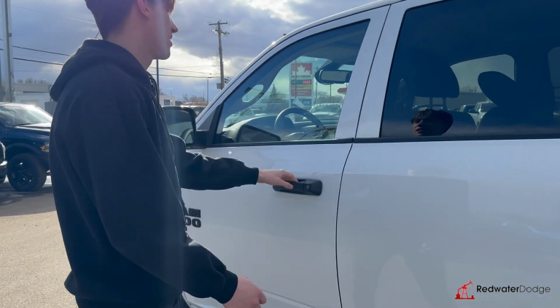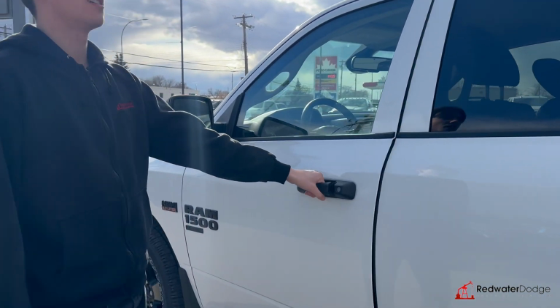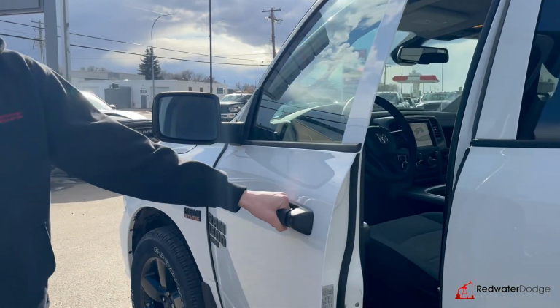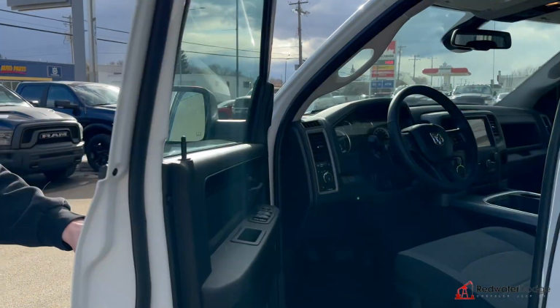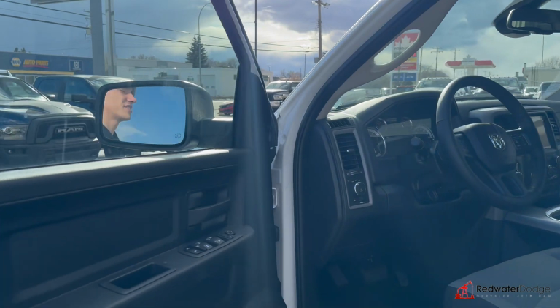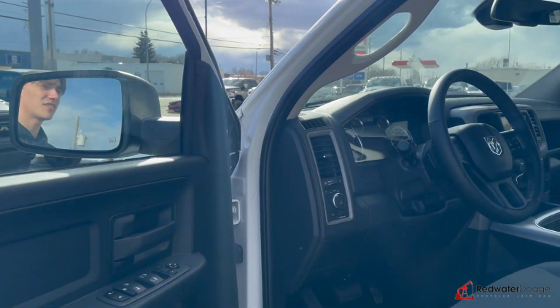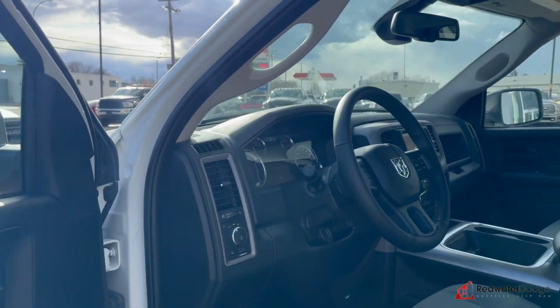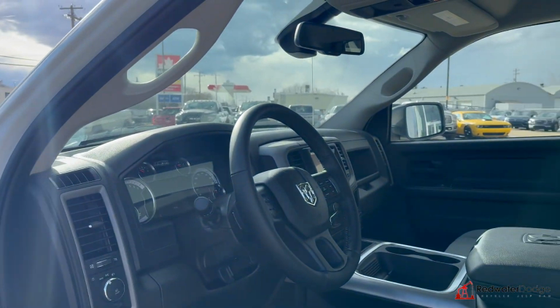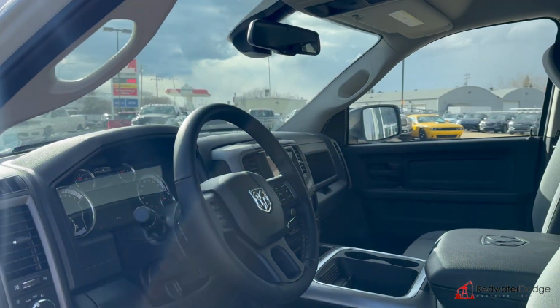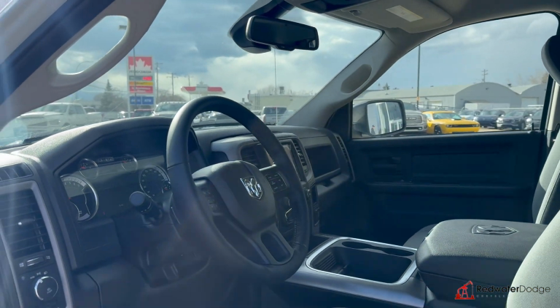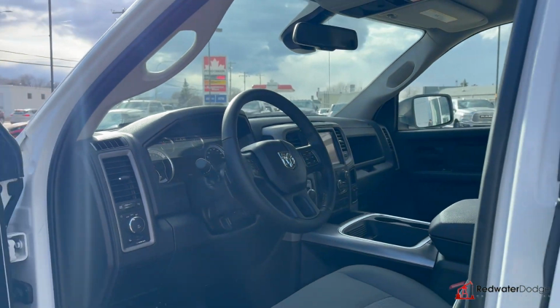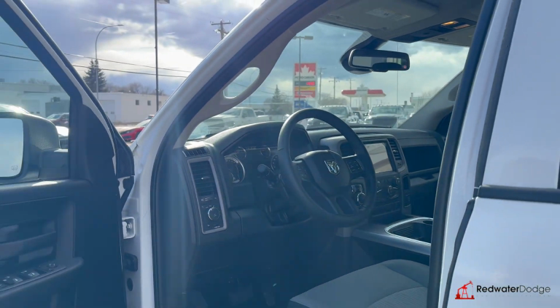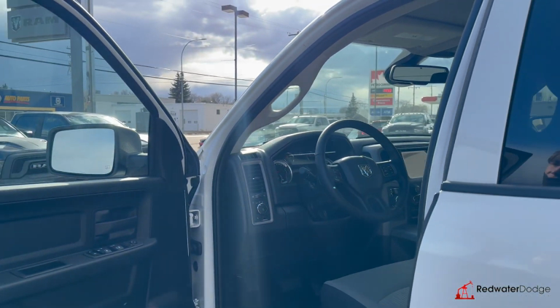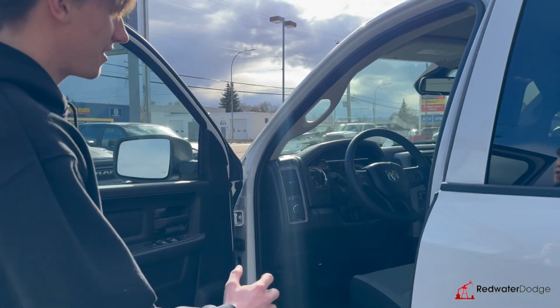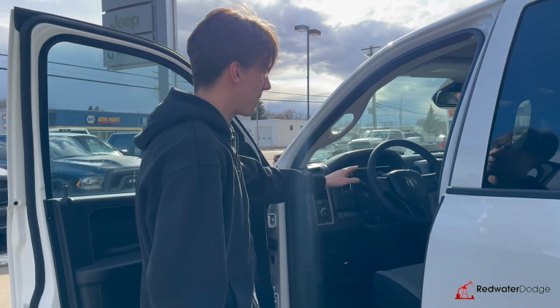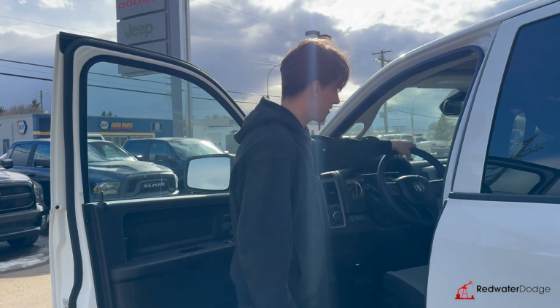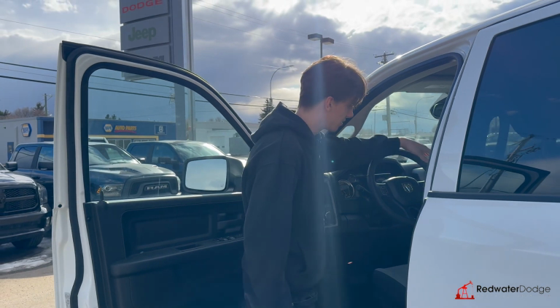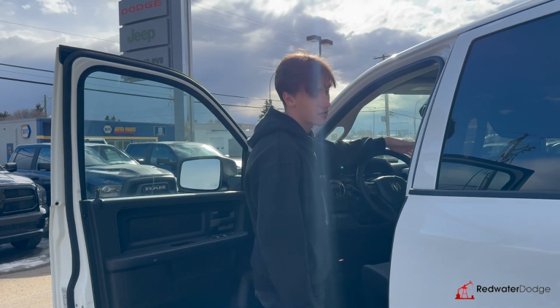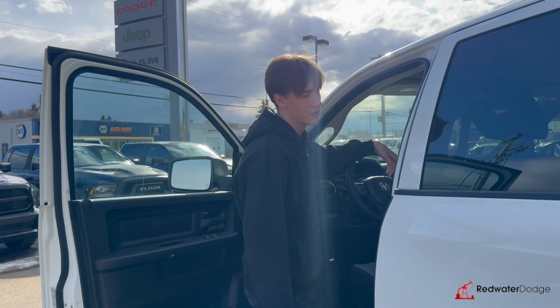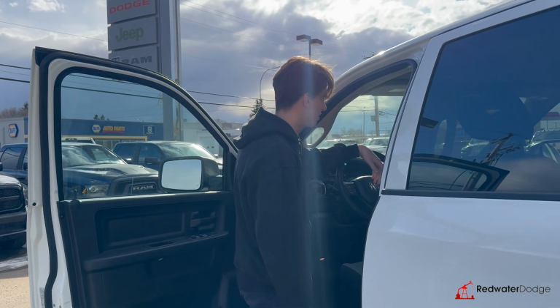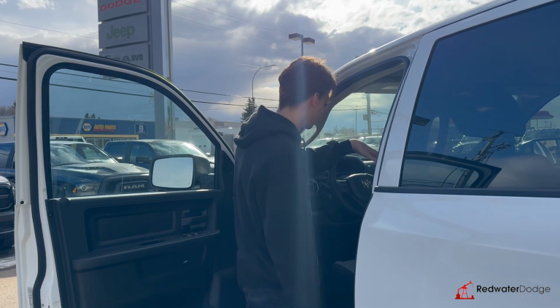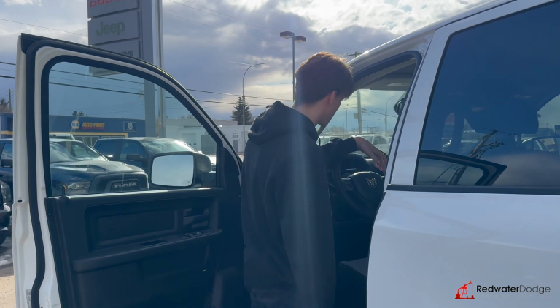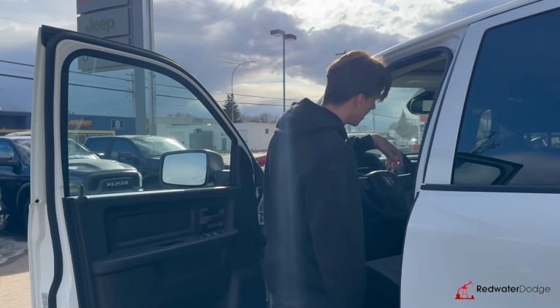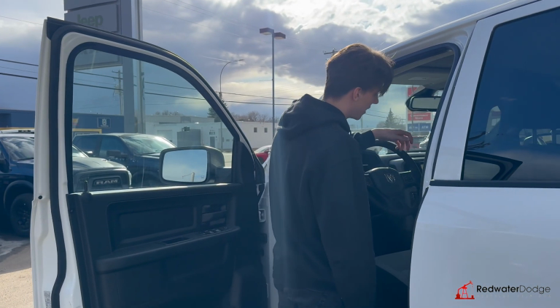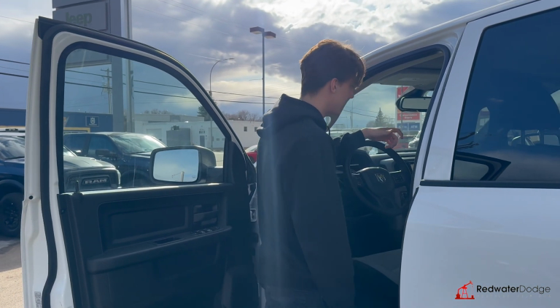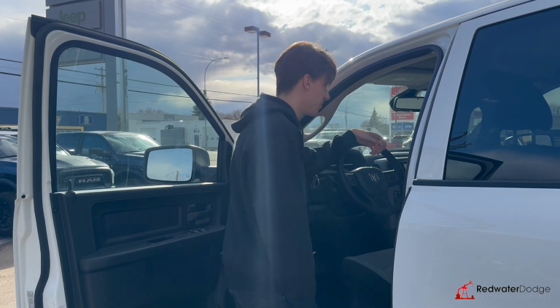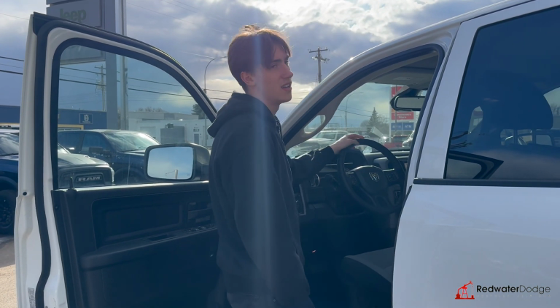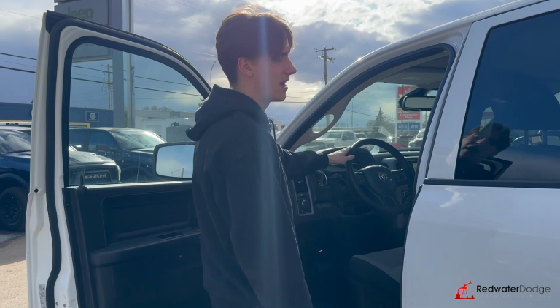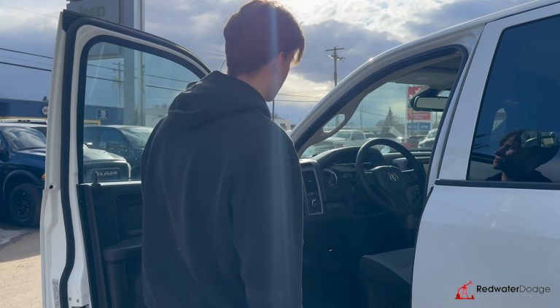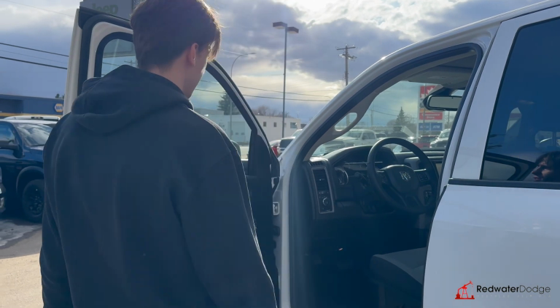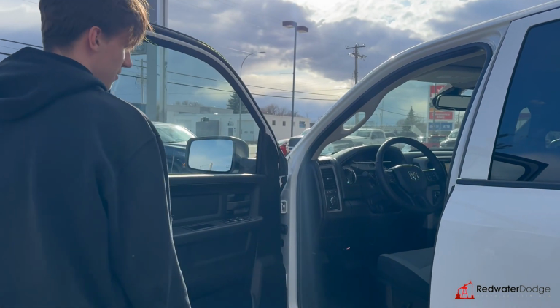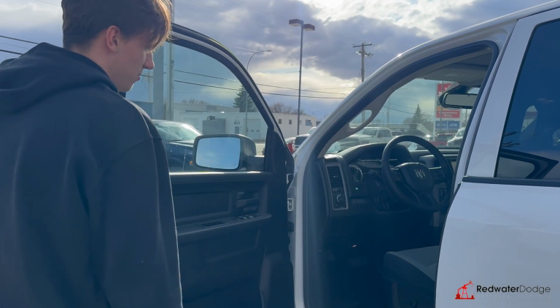Up front are the bucket seats, so it's a five-passenger truck — power seat, leather wrap steering wheel, cruise control. Big screen there with heated seats, heated wheel, and this one has a remote start as well.